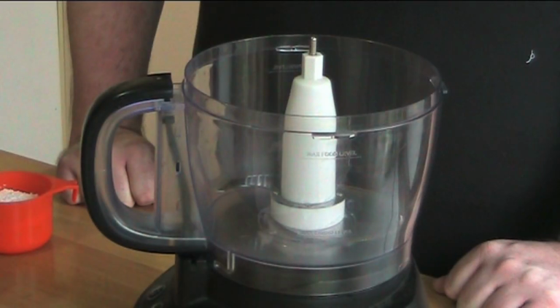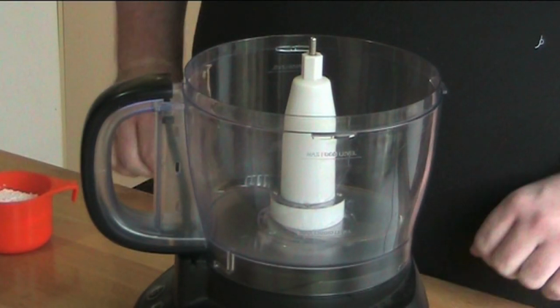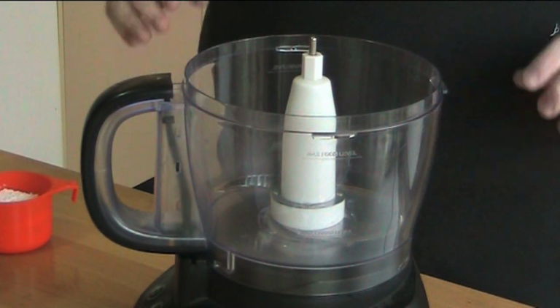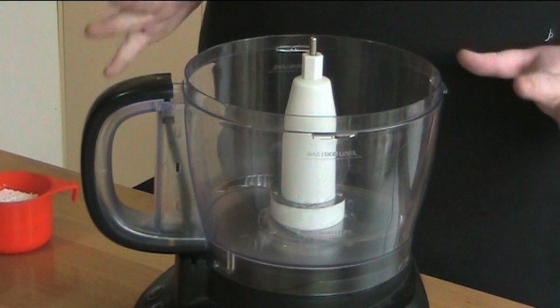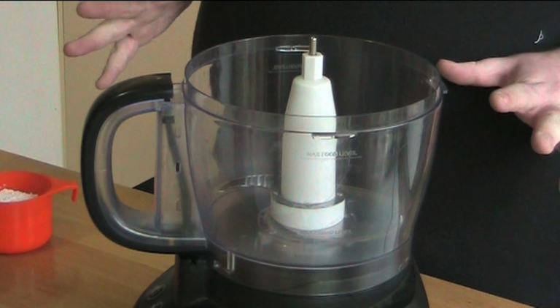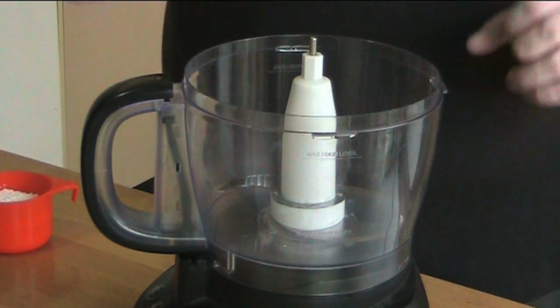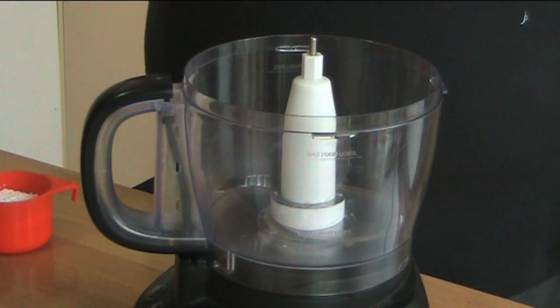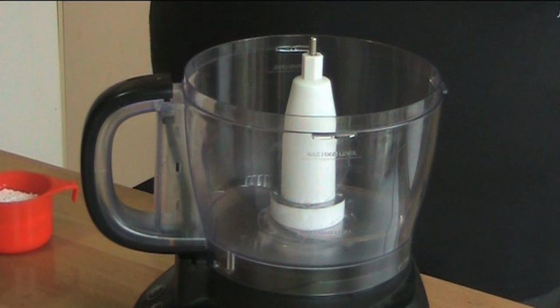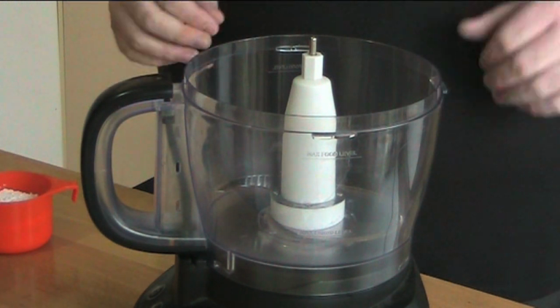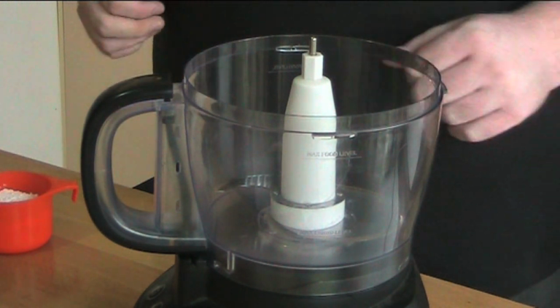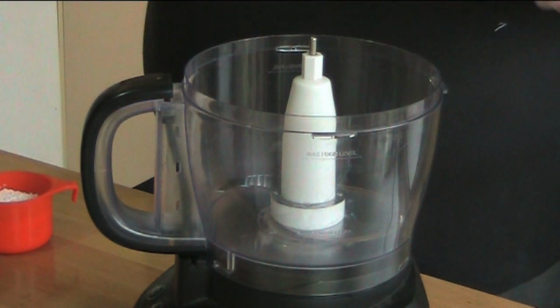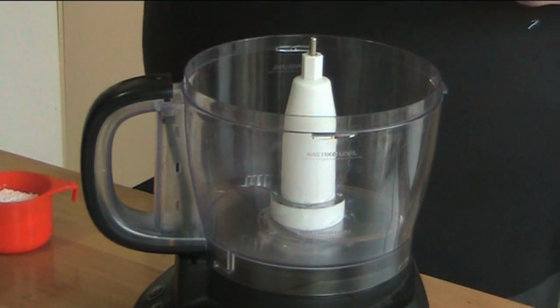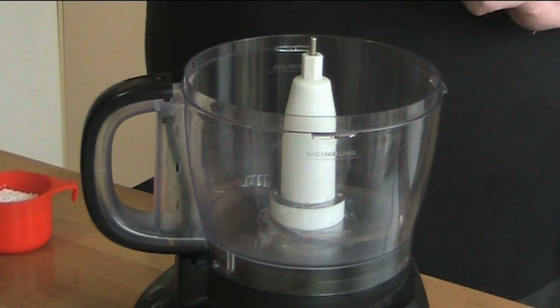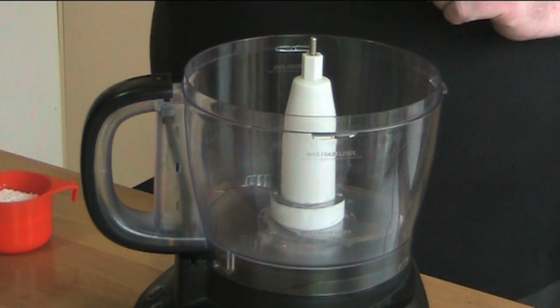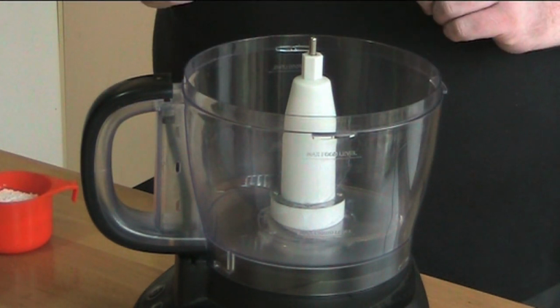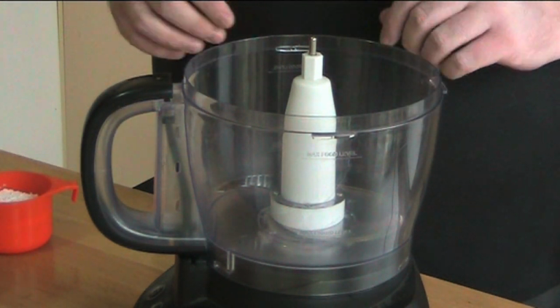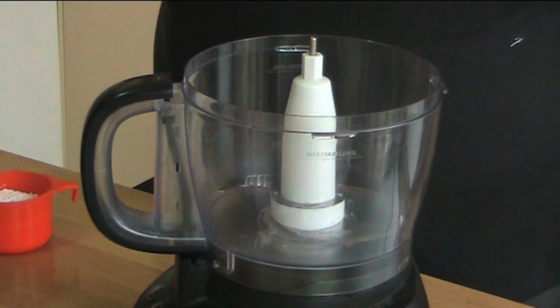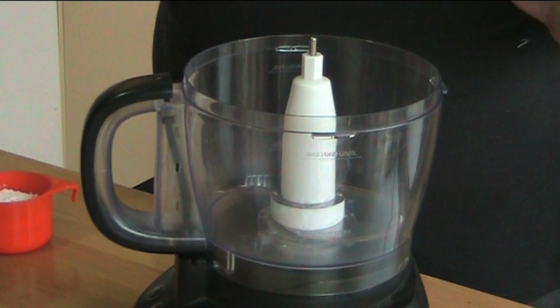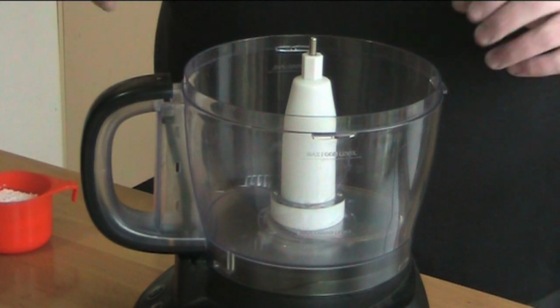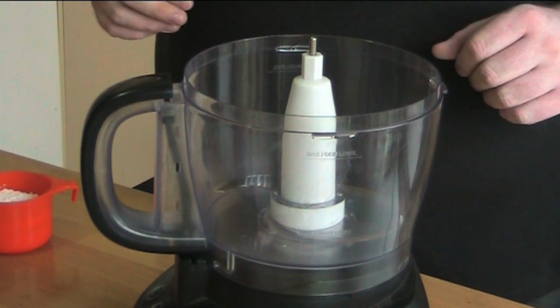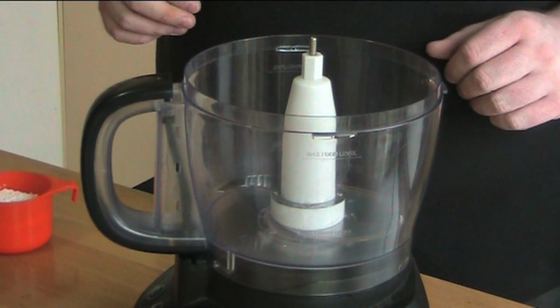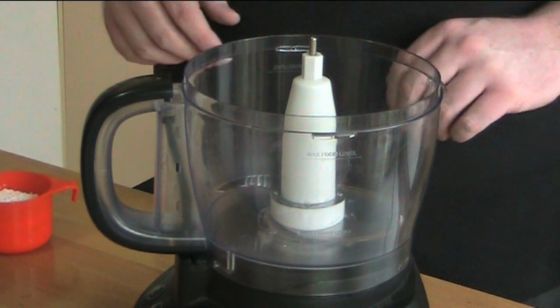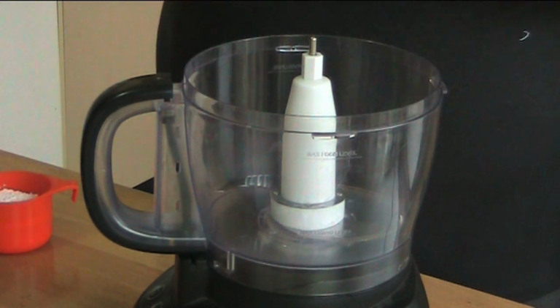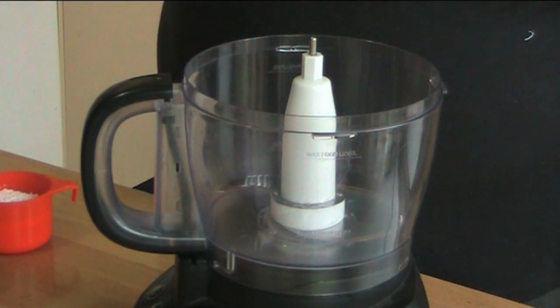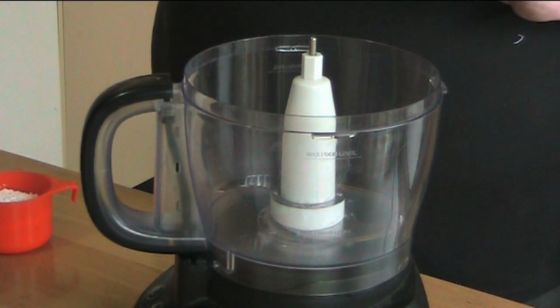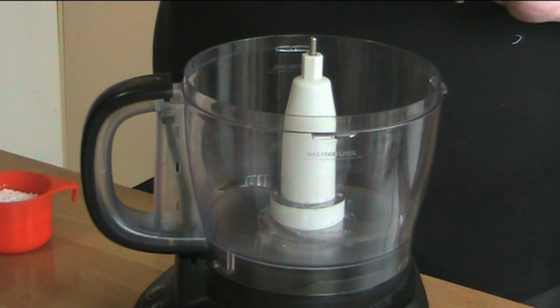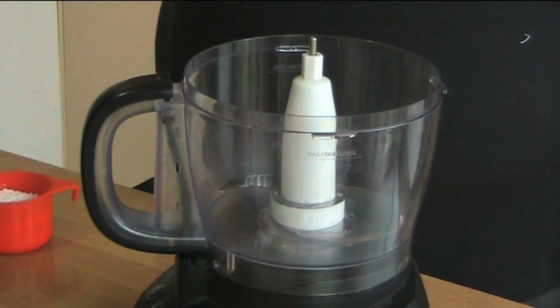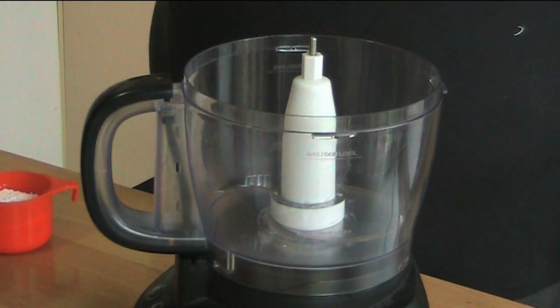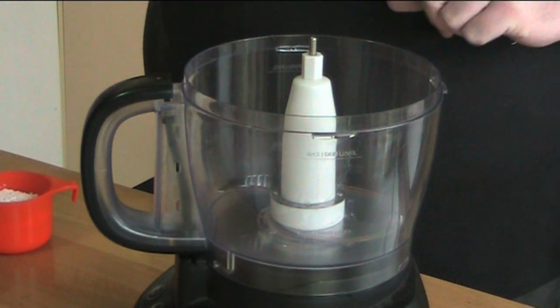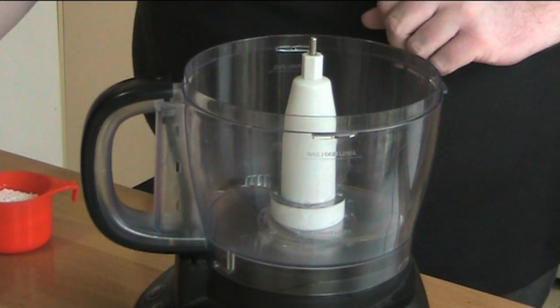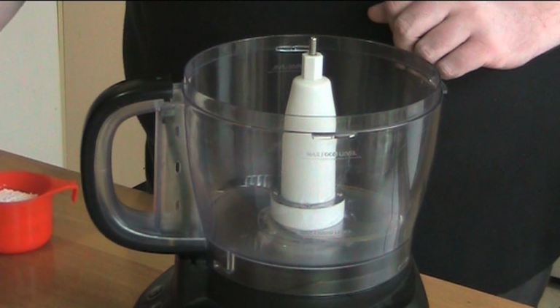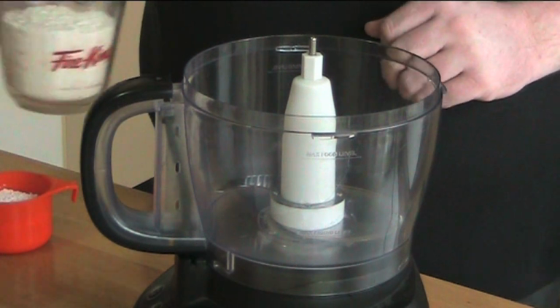Chocolate ganache cookies — these are so gorgeous and they're perfect for Christmas. Now I'm doing these in the food processor today, but please don't panic if you don't have a food processor. I'll tell you how to do it in a bowl in a few minutes.